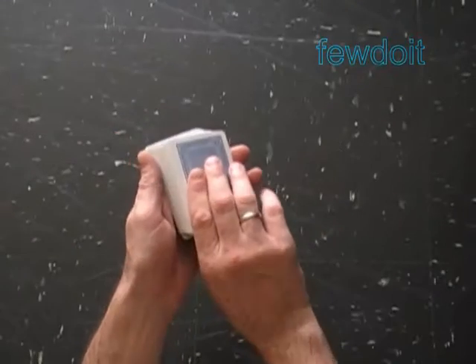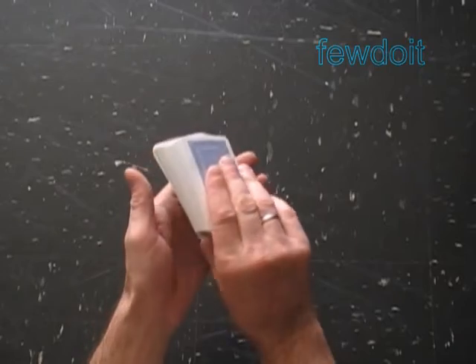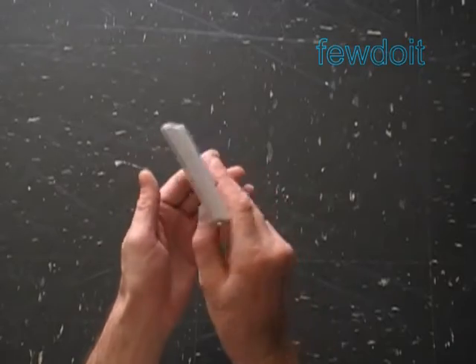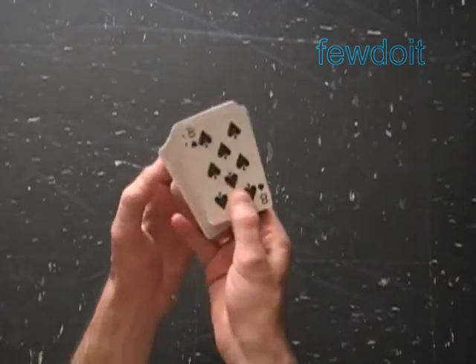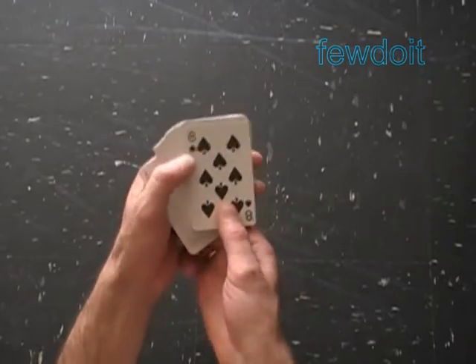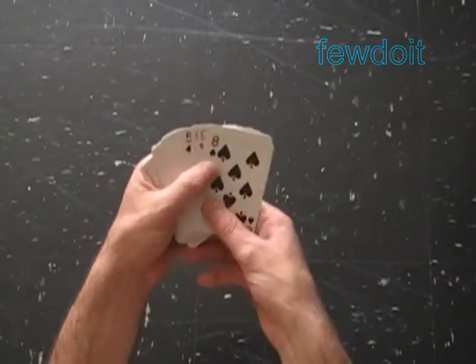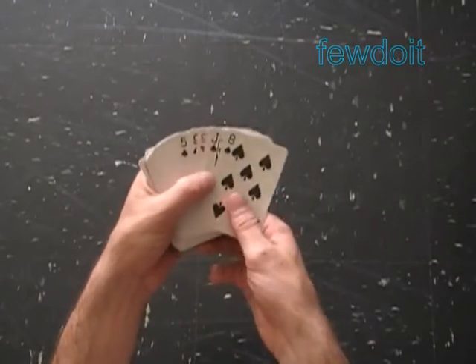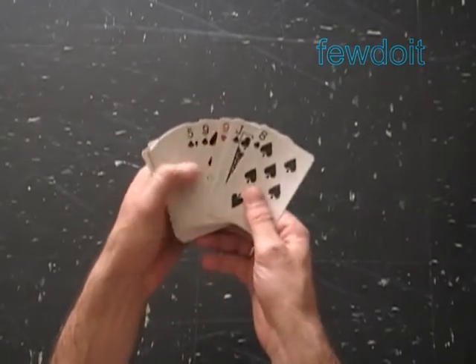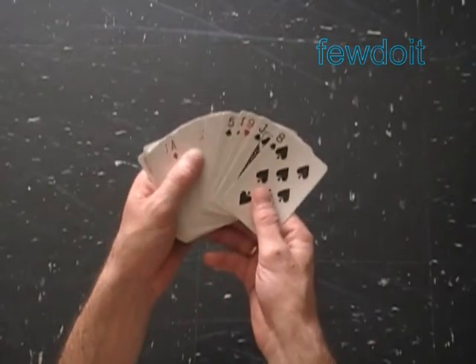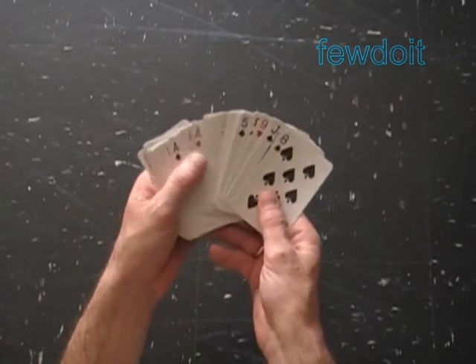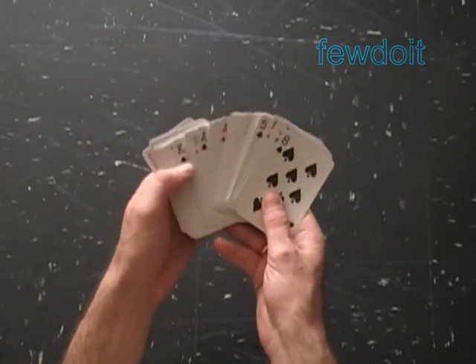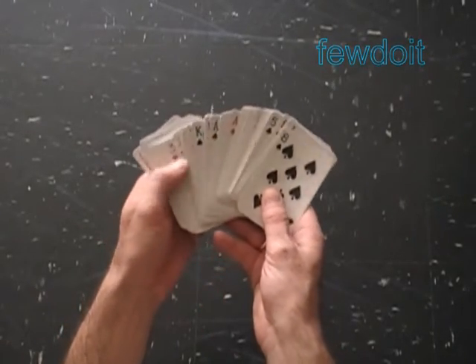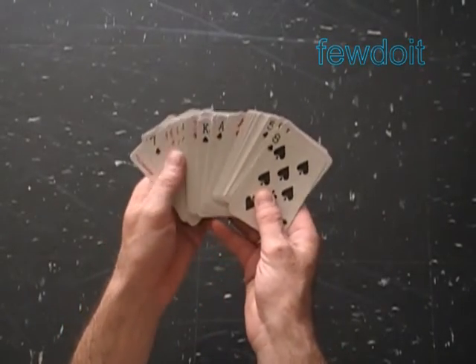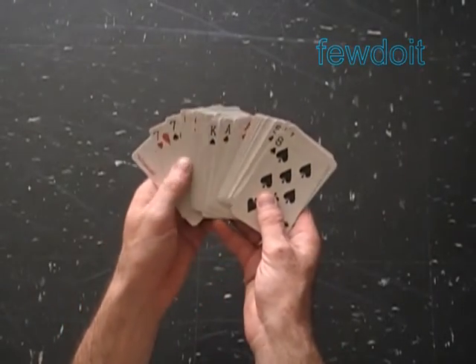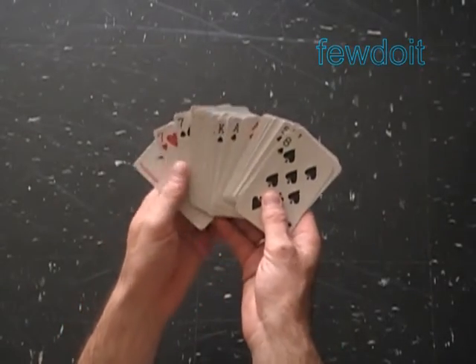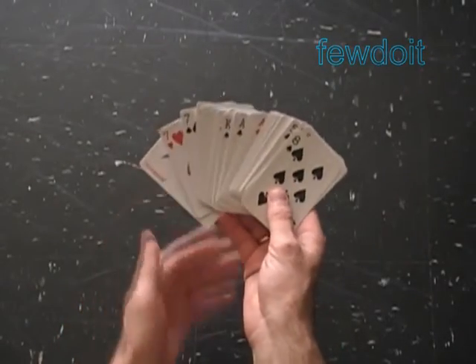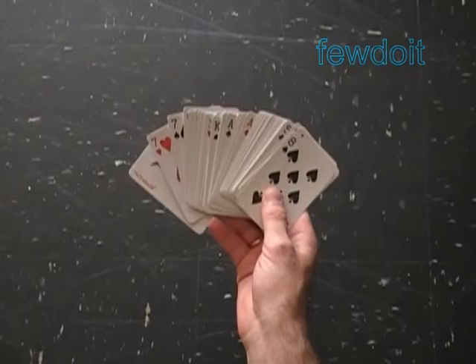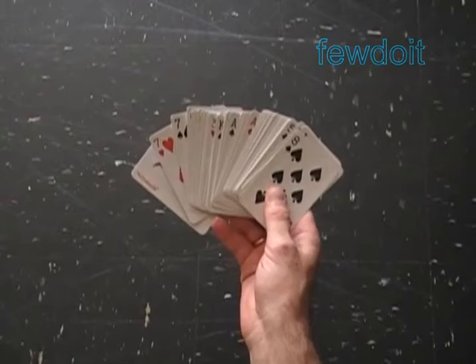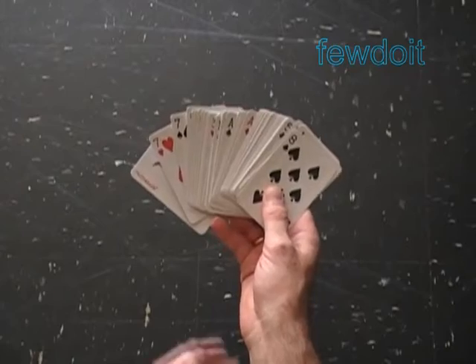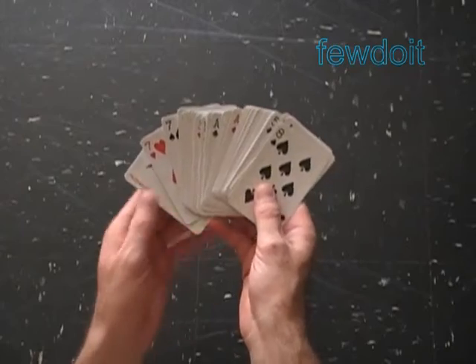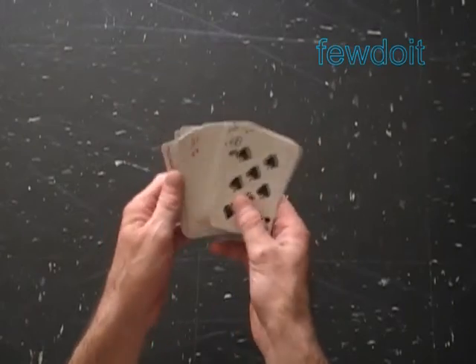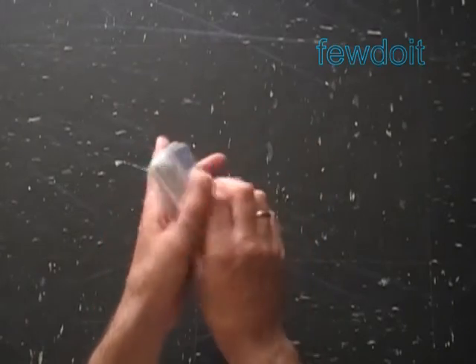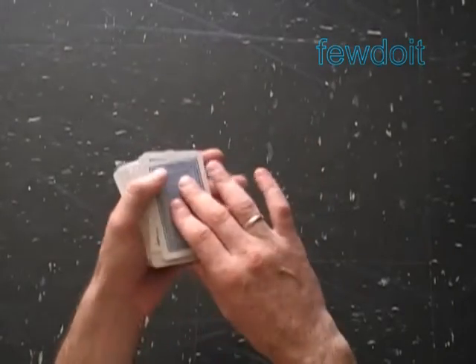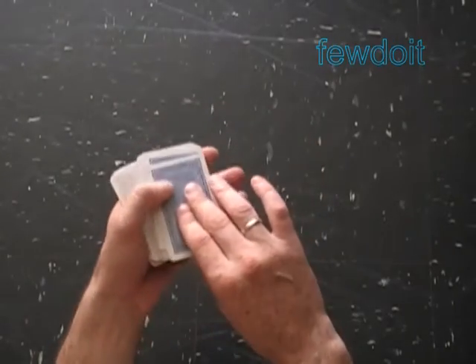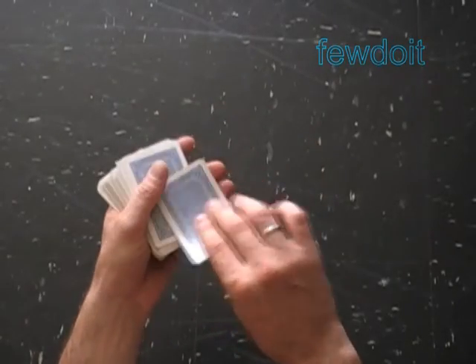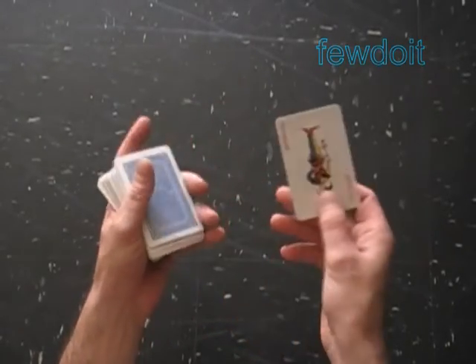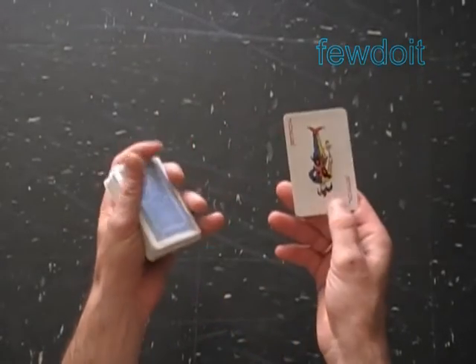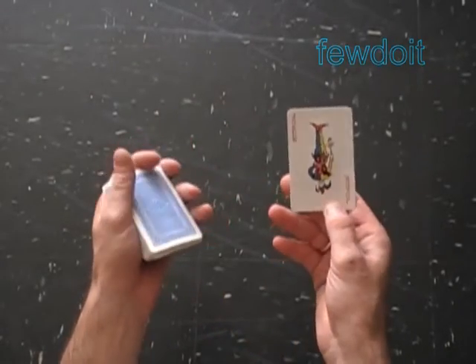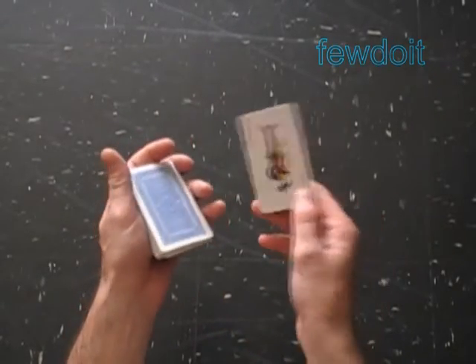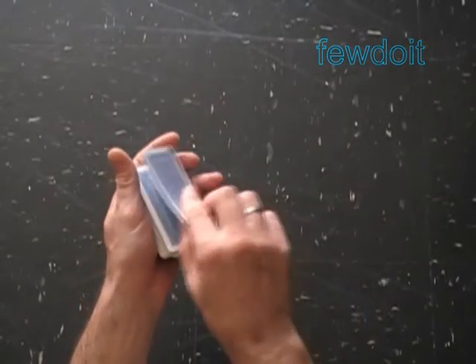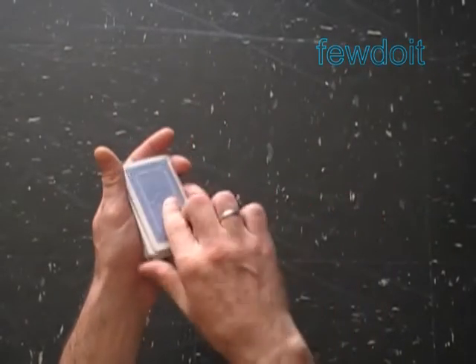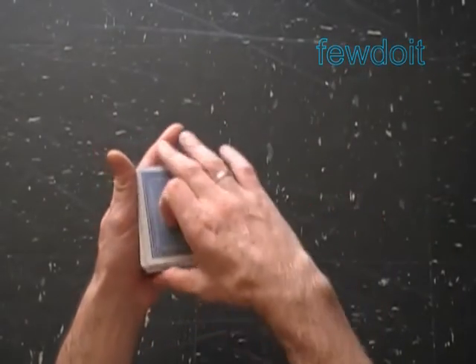Hello. We are going to use 21 cards from a regular deck of cards for this trick. Just for the purpose of this instruction, we will use a joker as a choosing card.